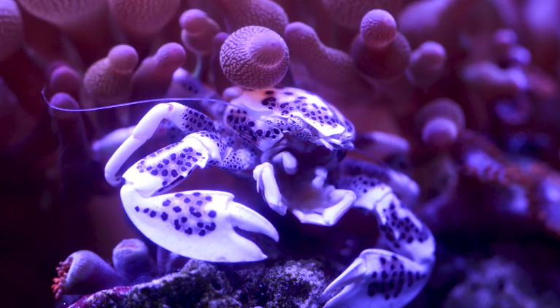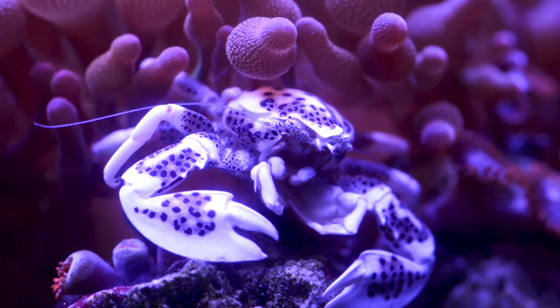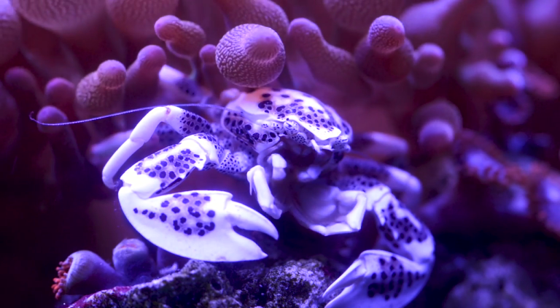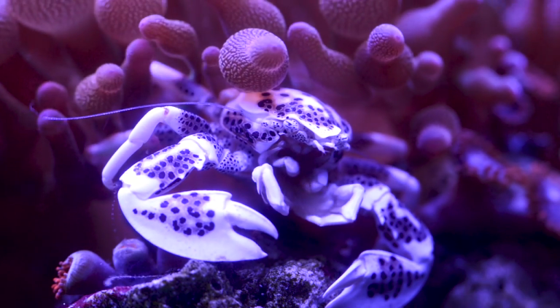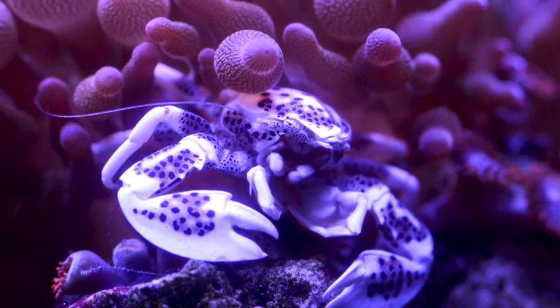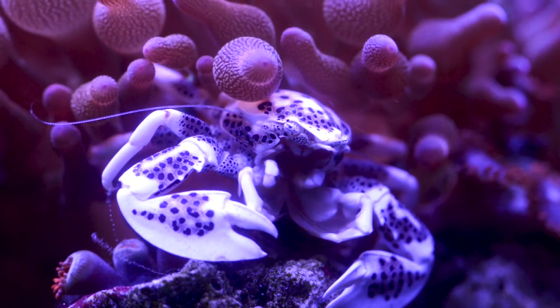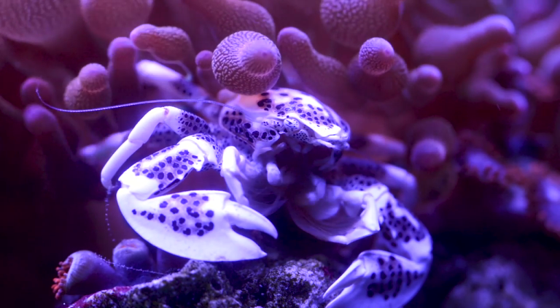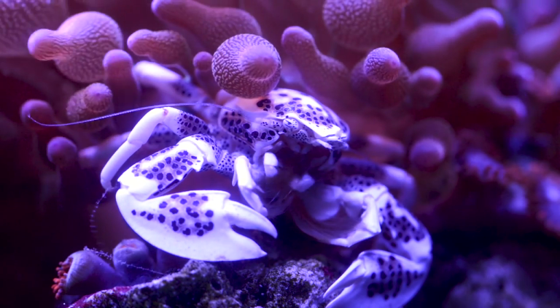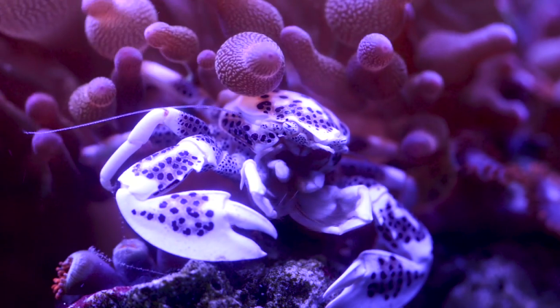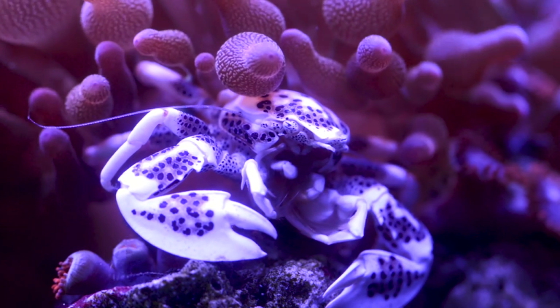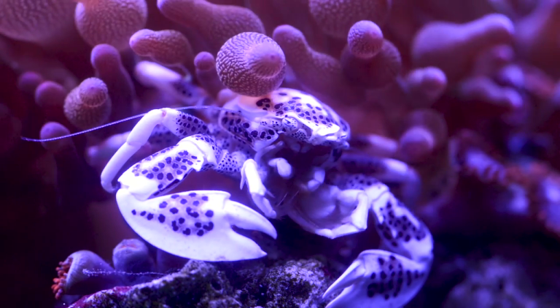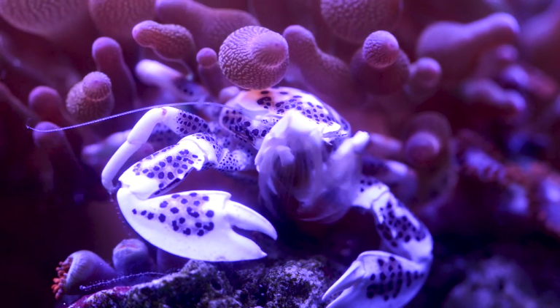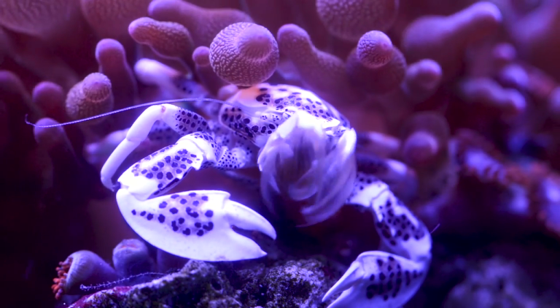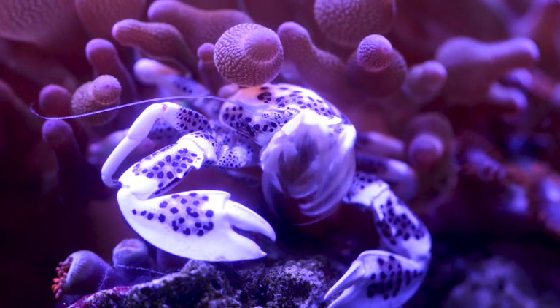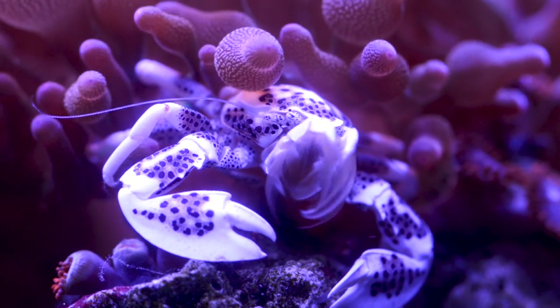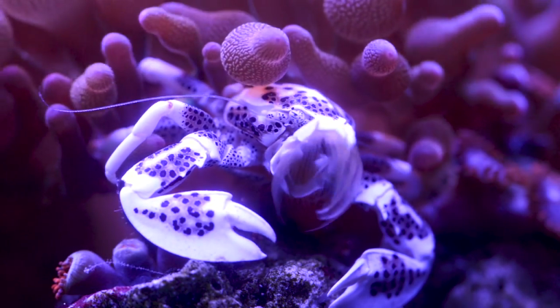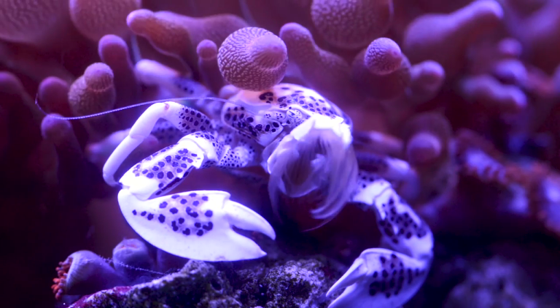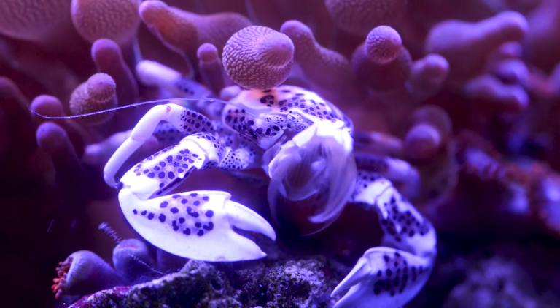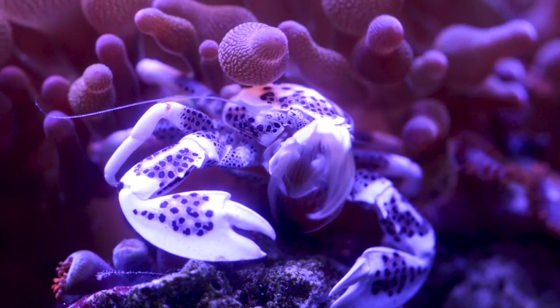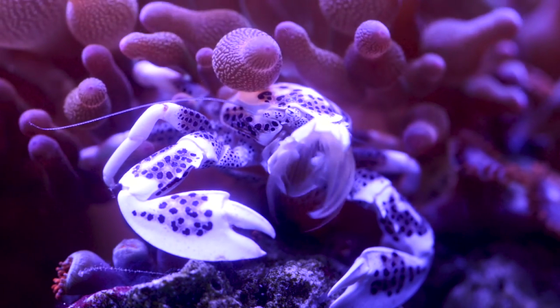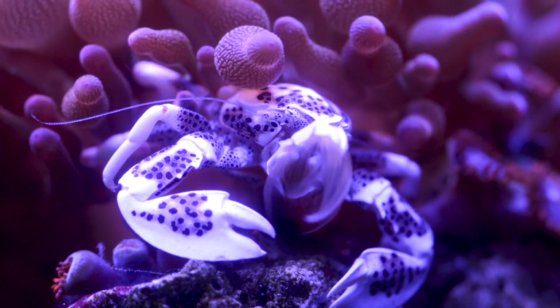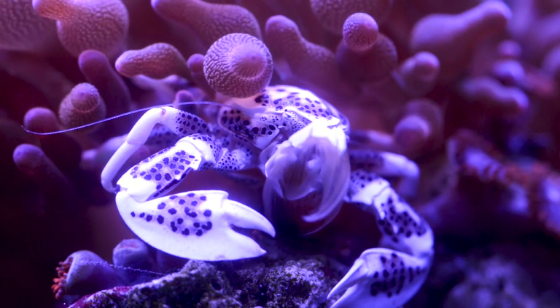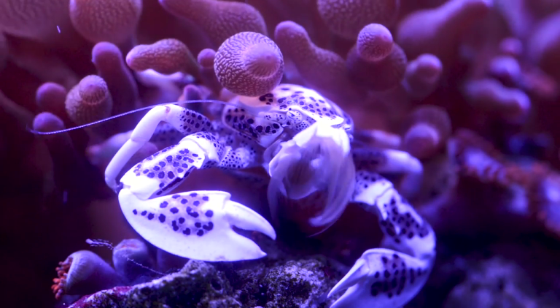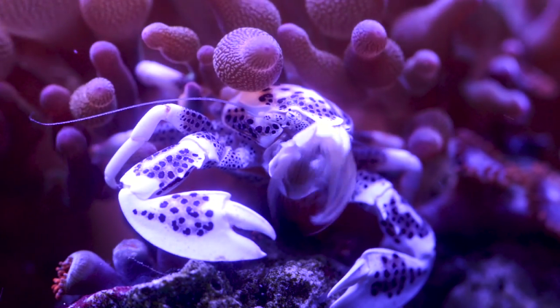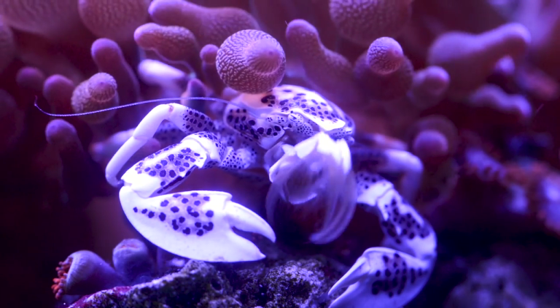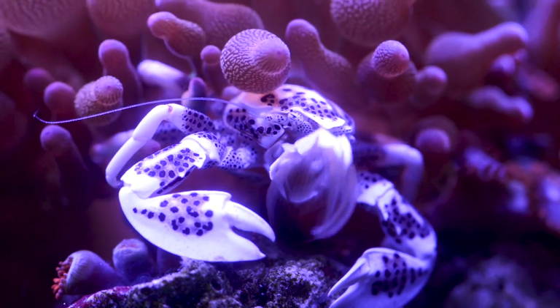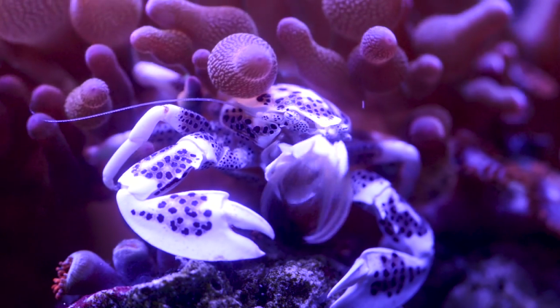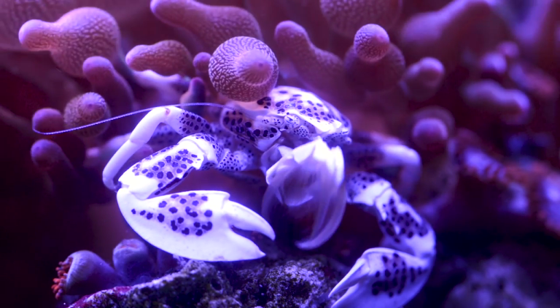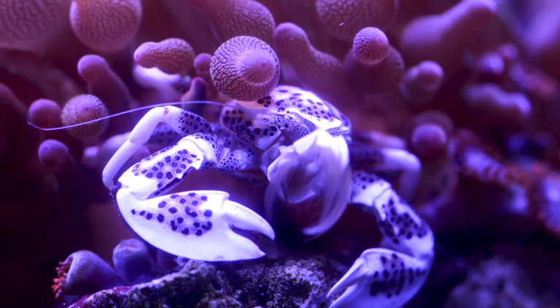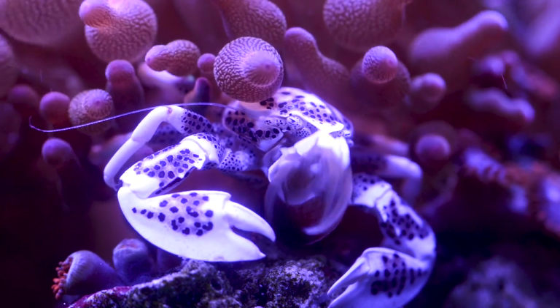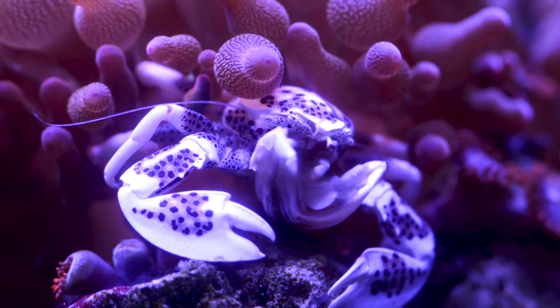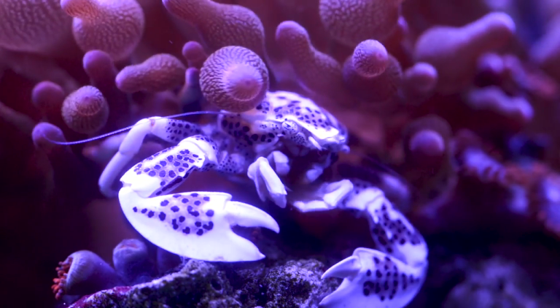Lastly, here is the cool anemone crab I picked up from House of Tropicos. I picked a larger one so that it would not fit in my frogfish's mouth, and it will stay right by the bubble tip anemone, so it should be a safe tank mate for Mochi.